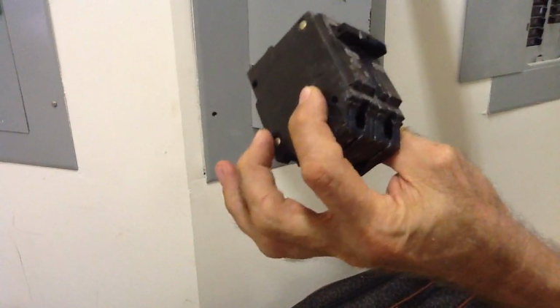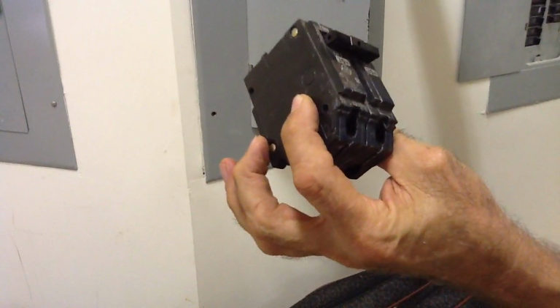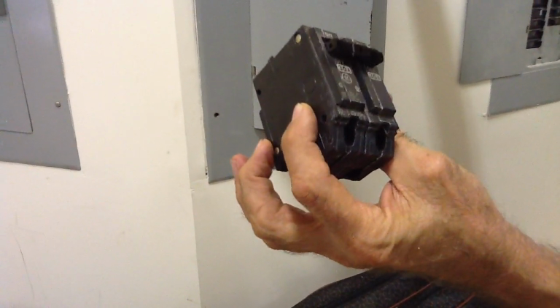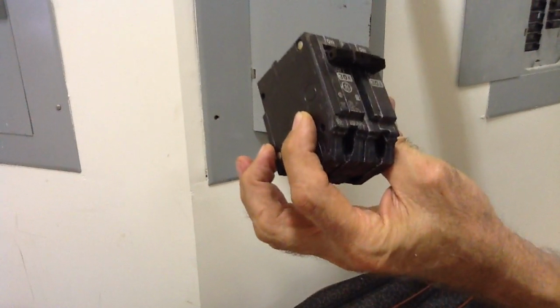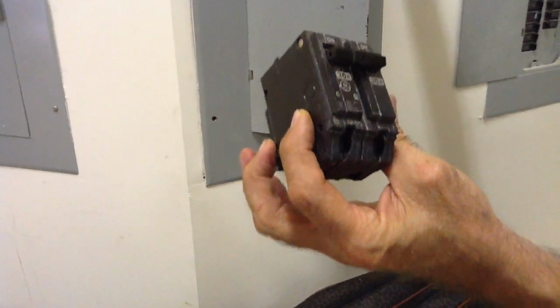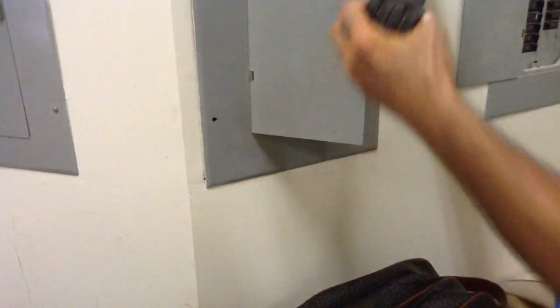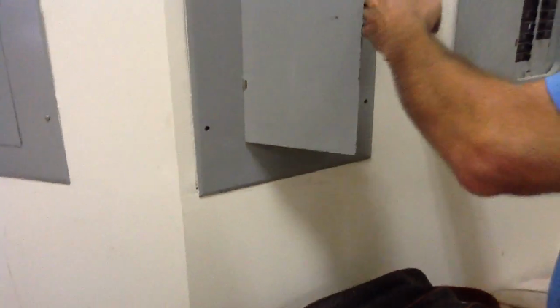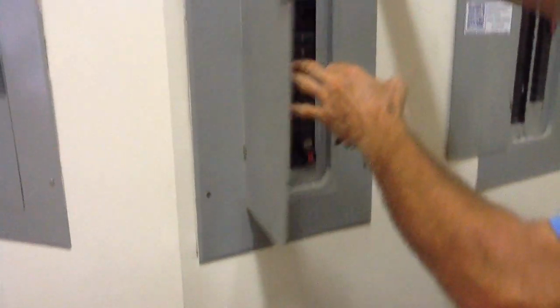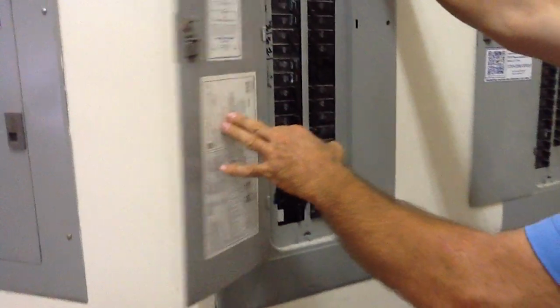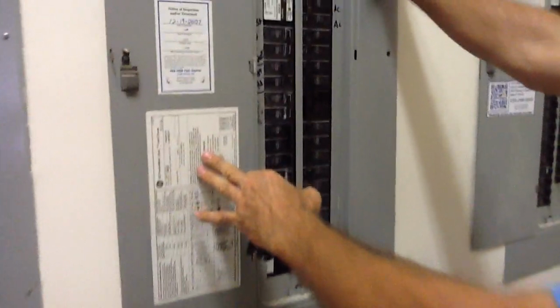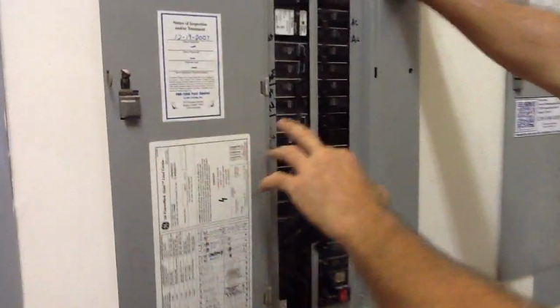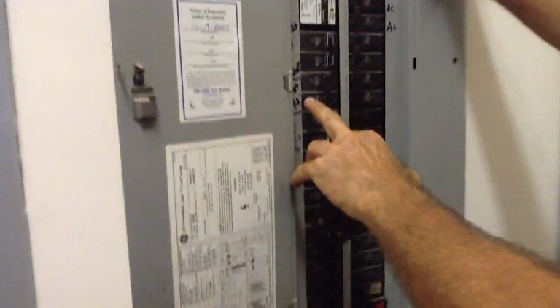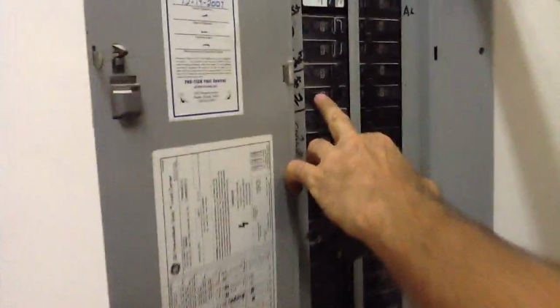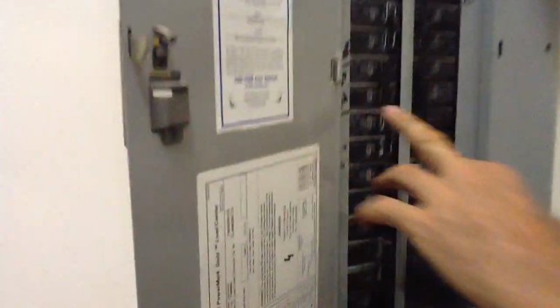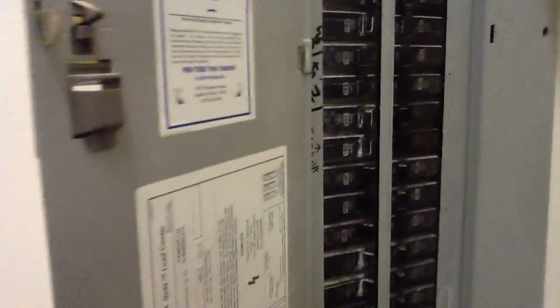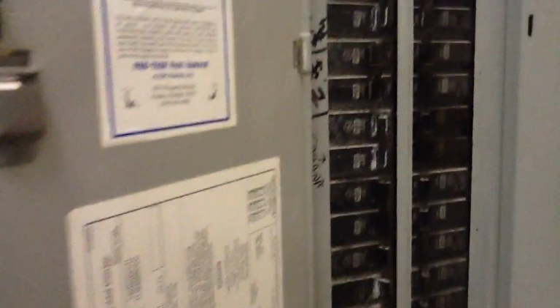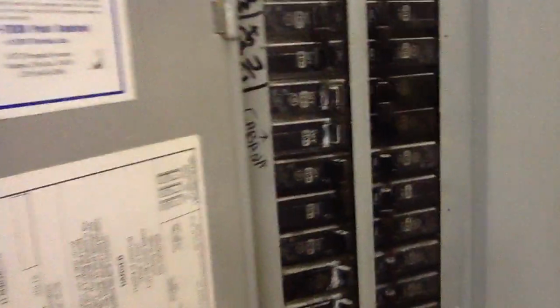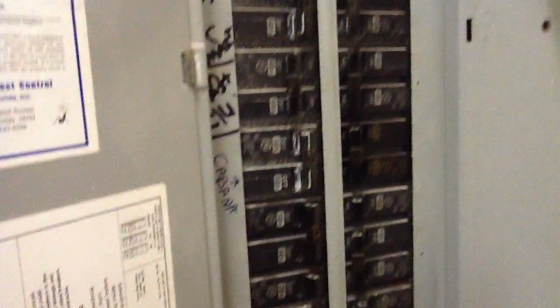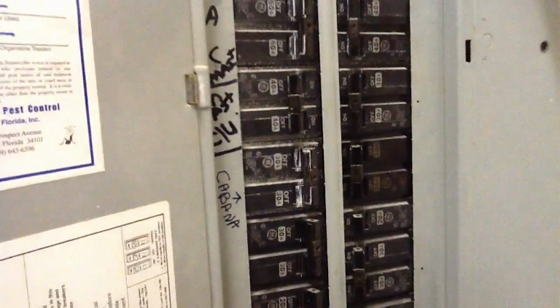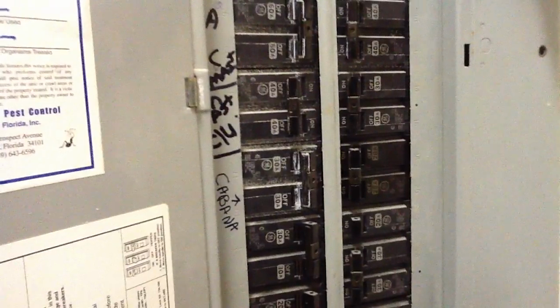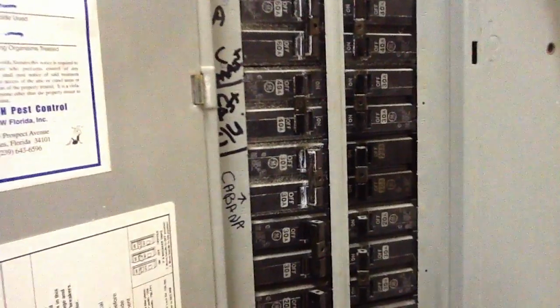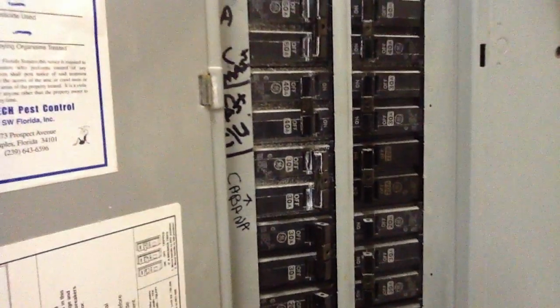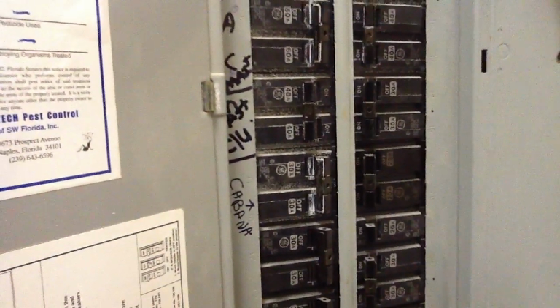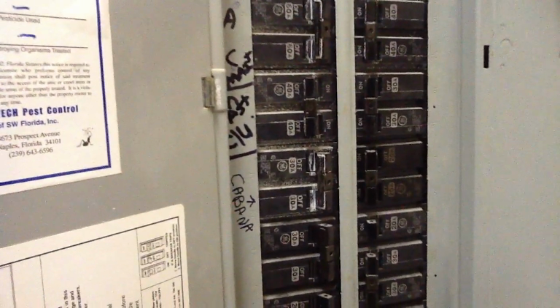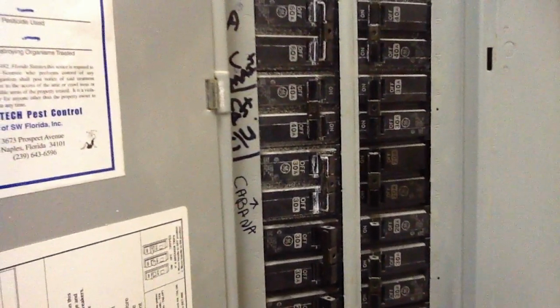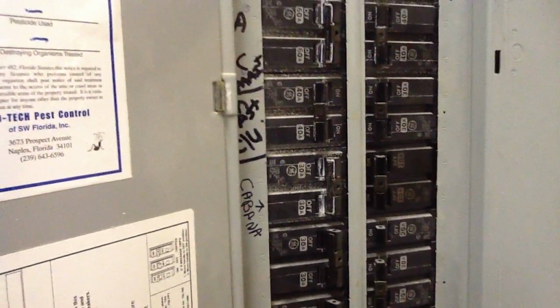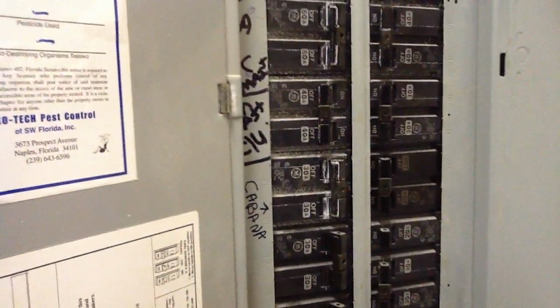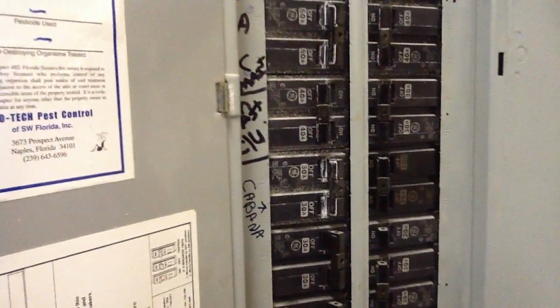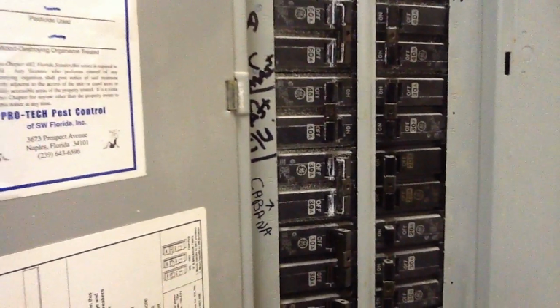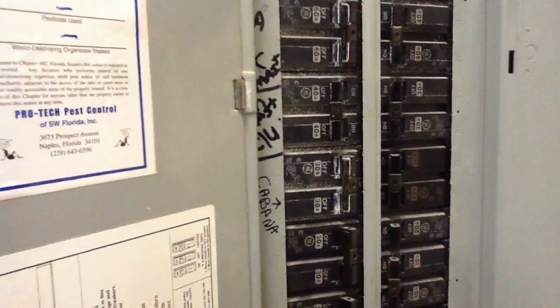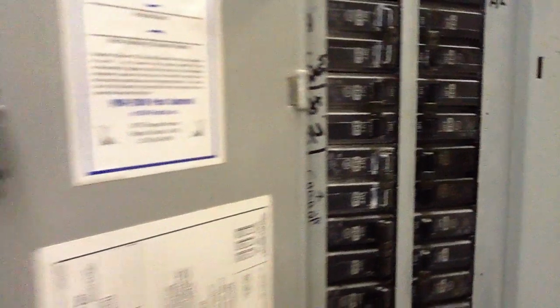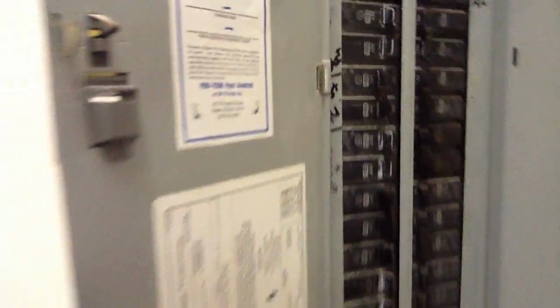This particular unit, we're replacing the breaker that's in this panel box. It's an existing 40 amp breaker, and our load for our condenser is 30 amp minimal. So I'm going to change this breaker up for you and show you how this is done.